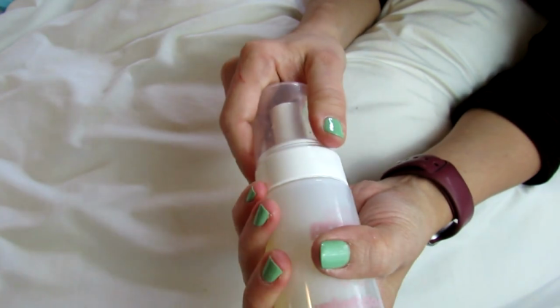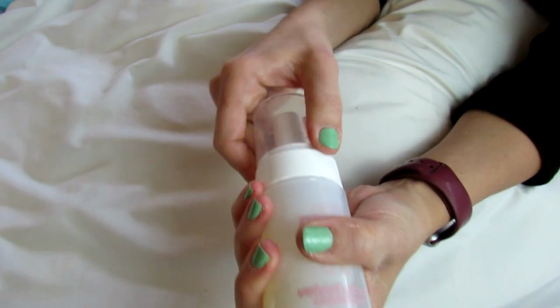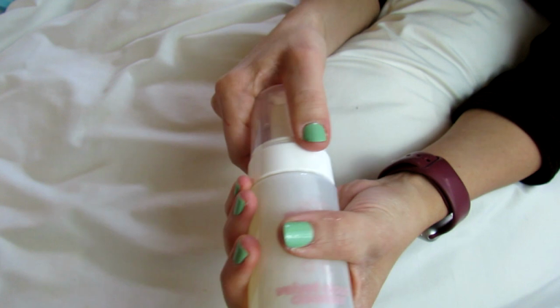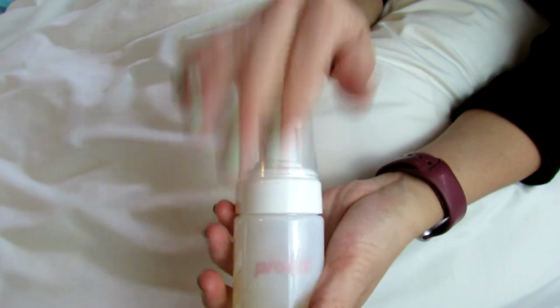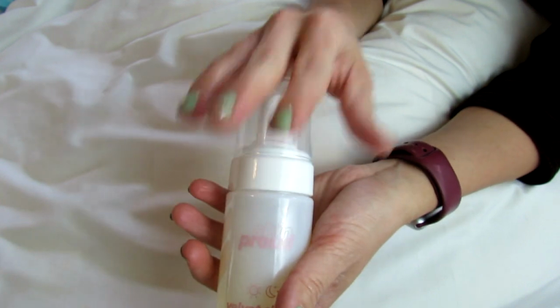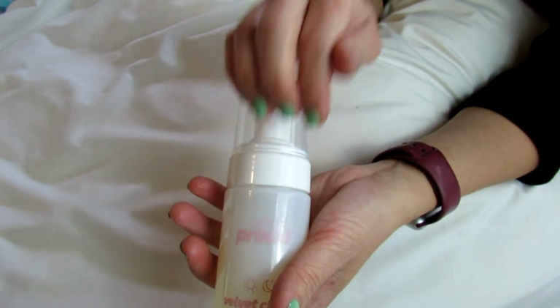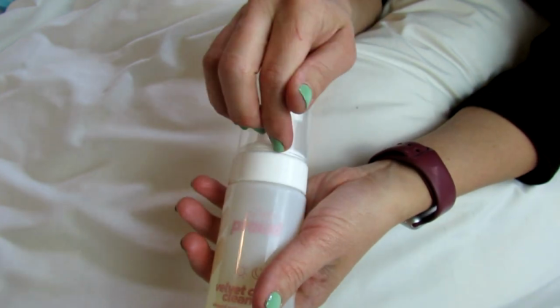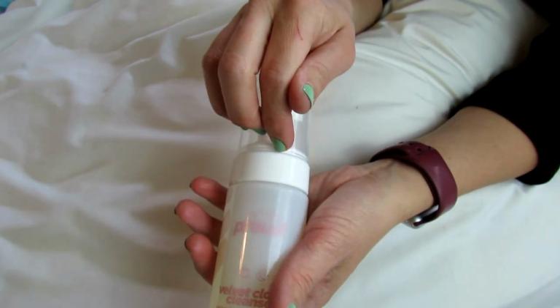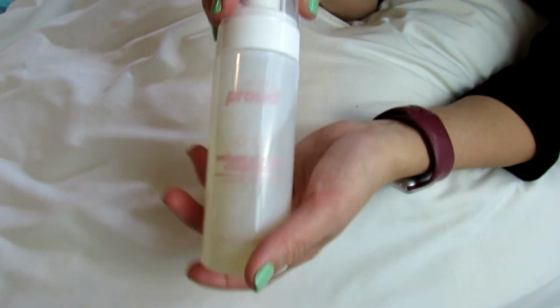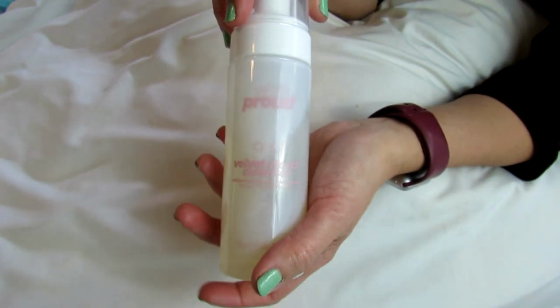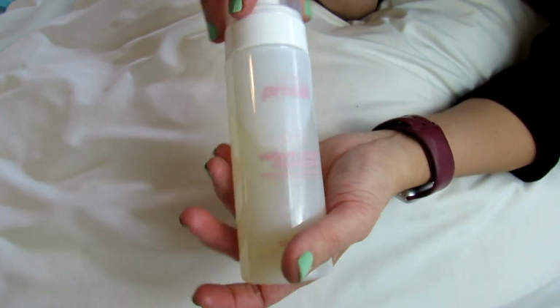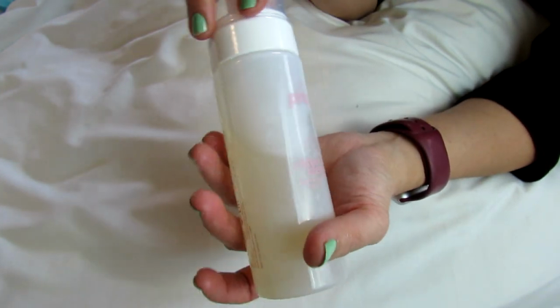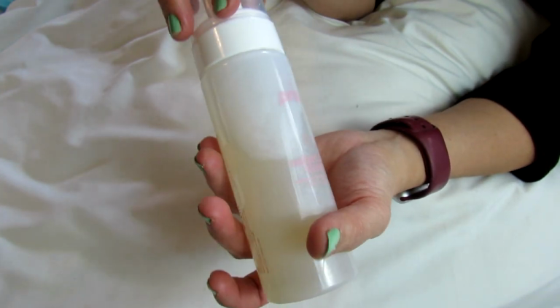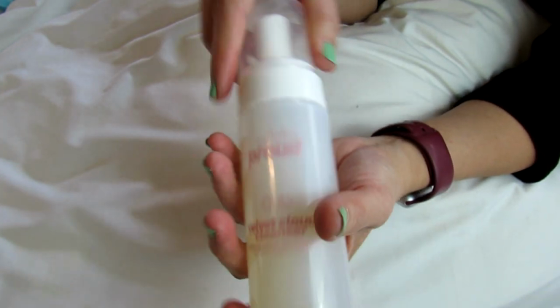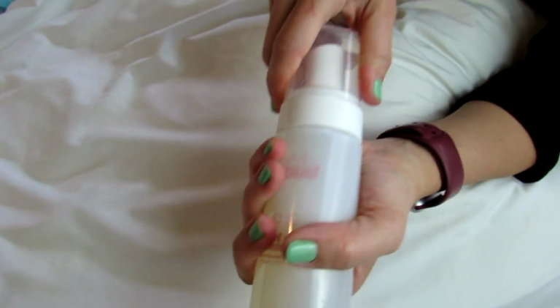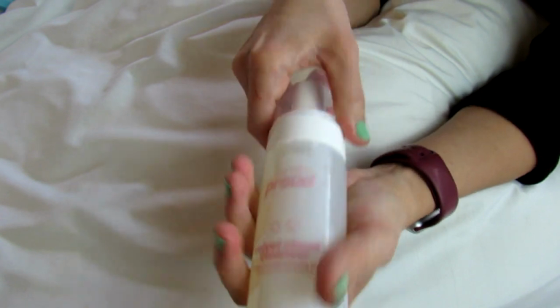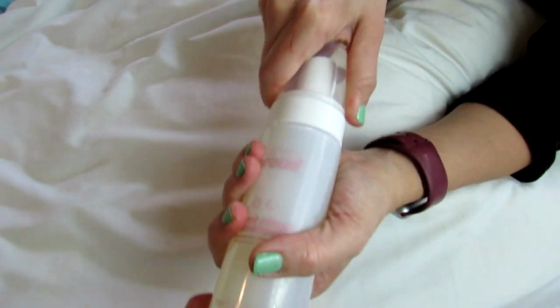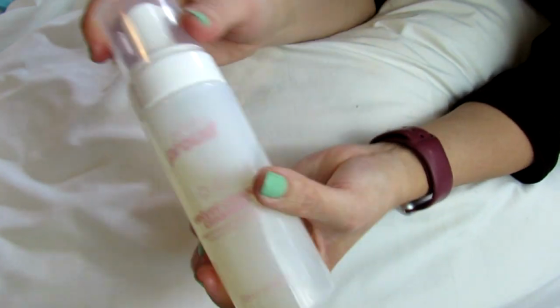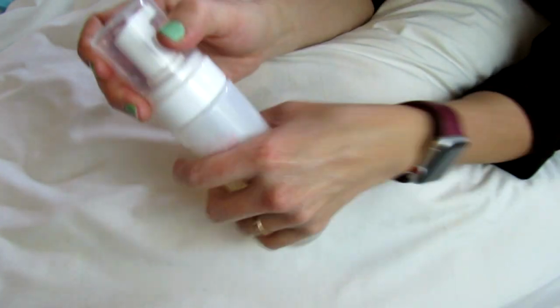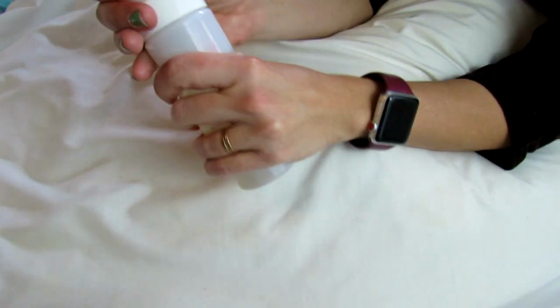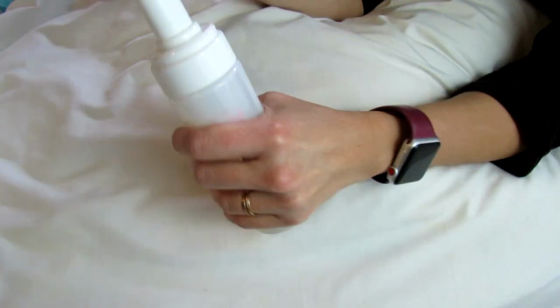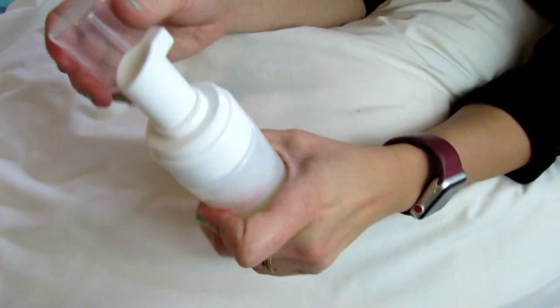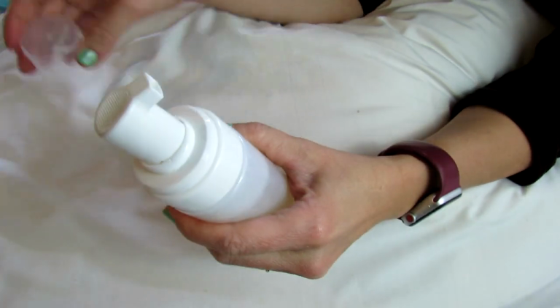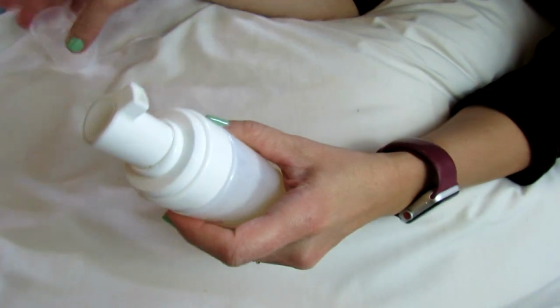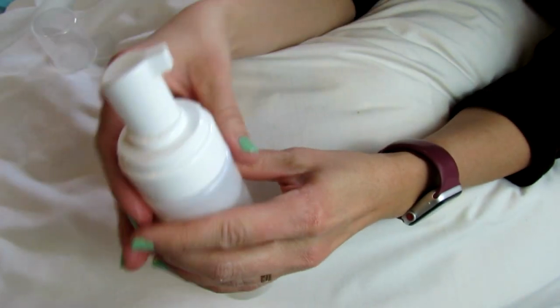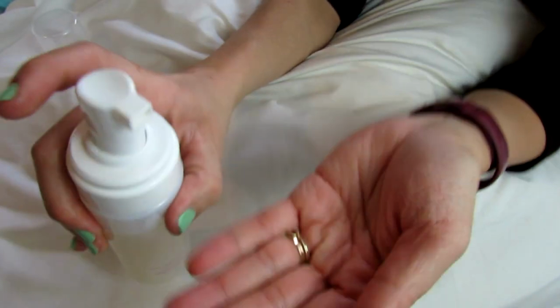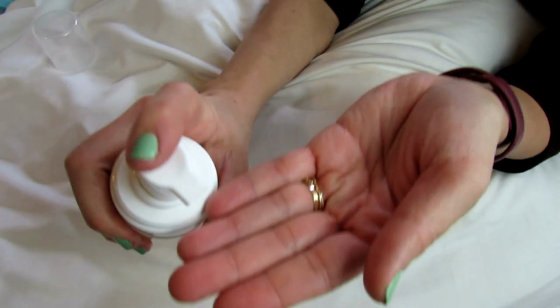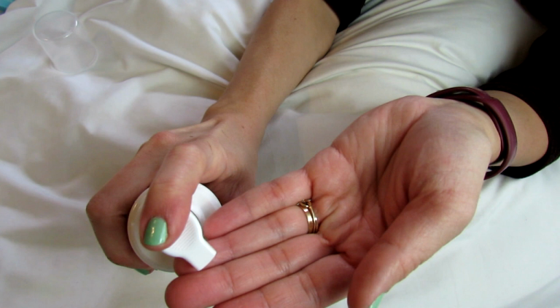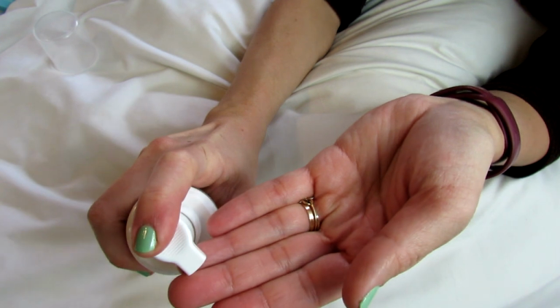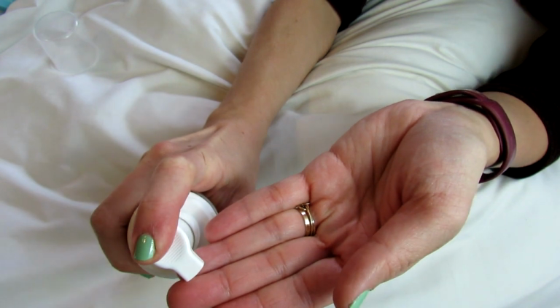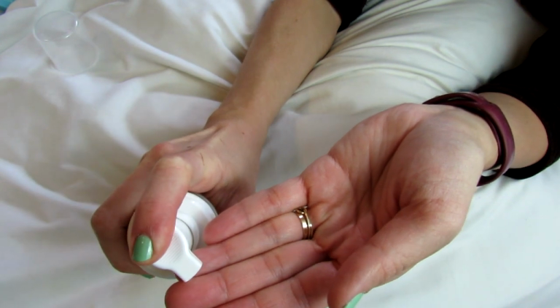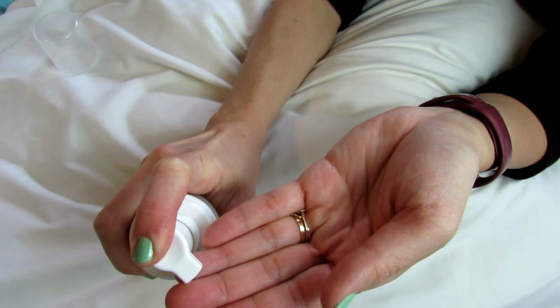I'm definitely going to link it down below so you guys can check it out, and you can also check out the other Skin Proud products. I like this a lot. It lasts forever, first of all, and the foam is just so luxurious.